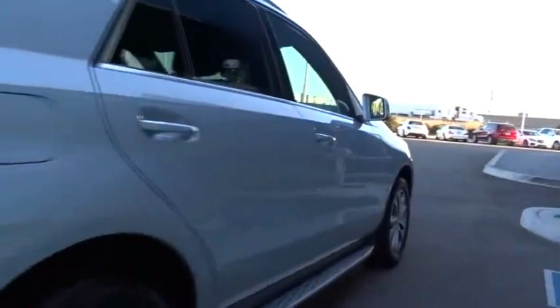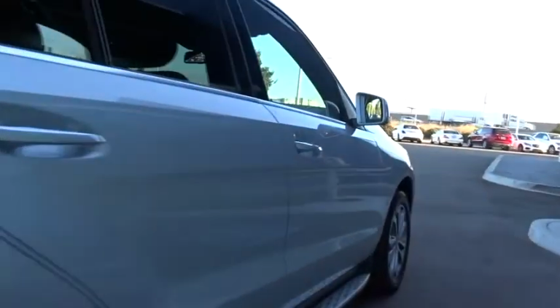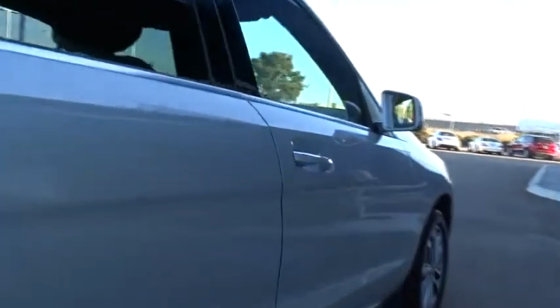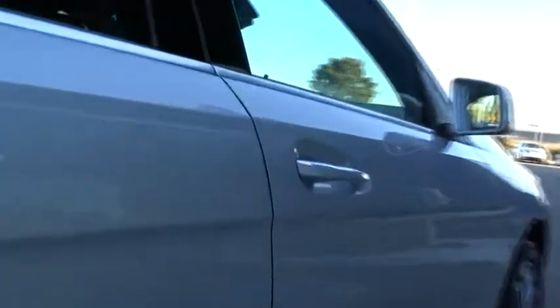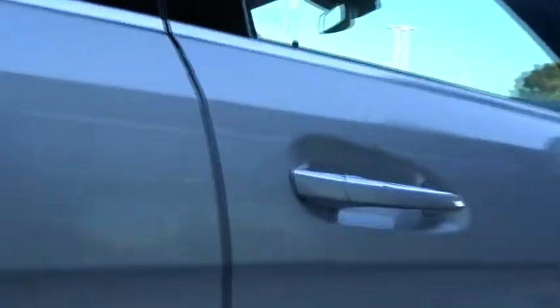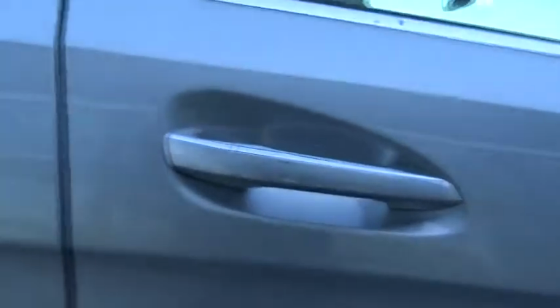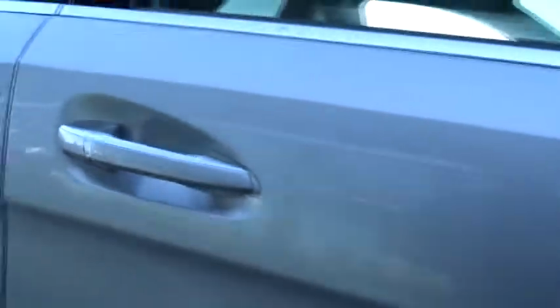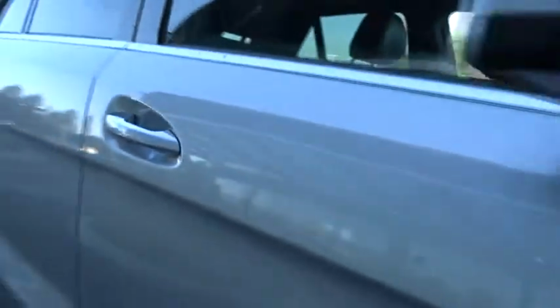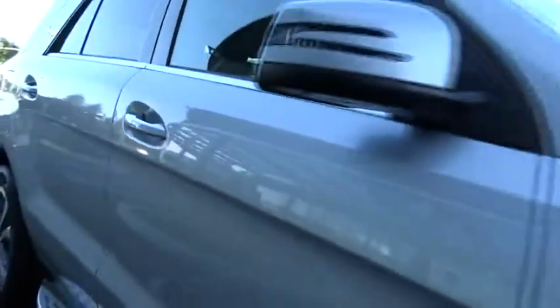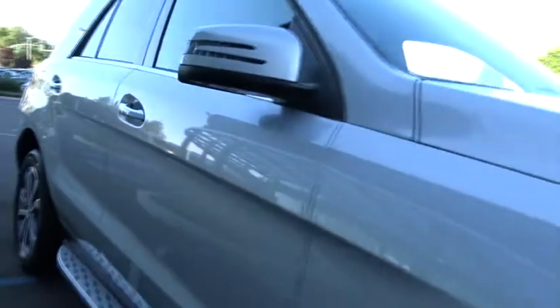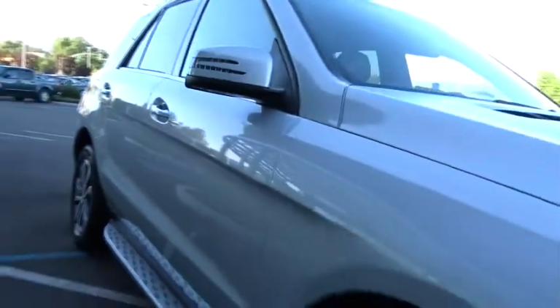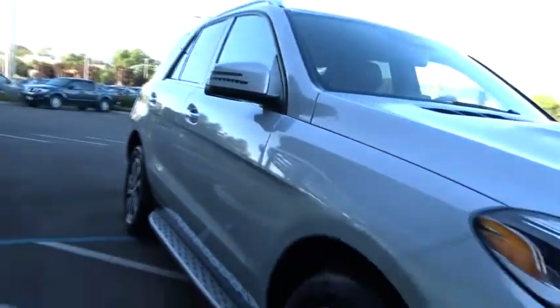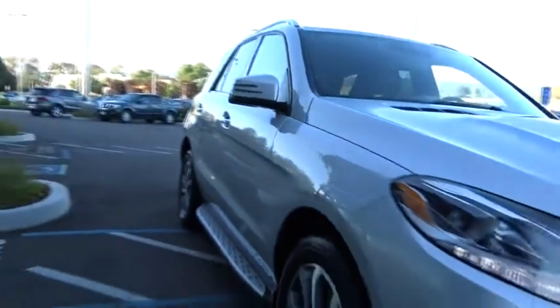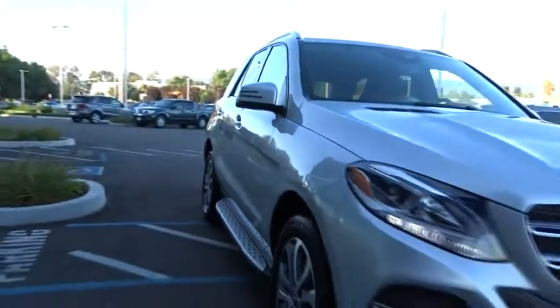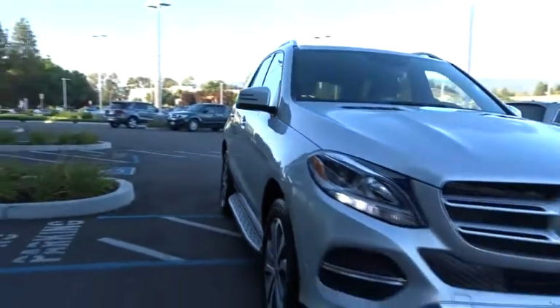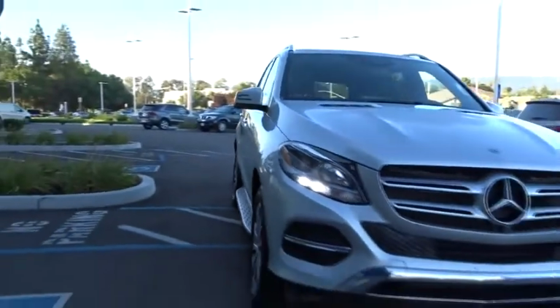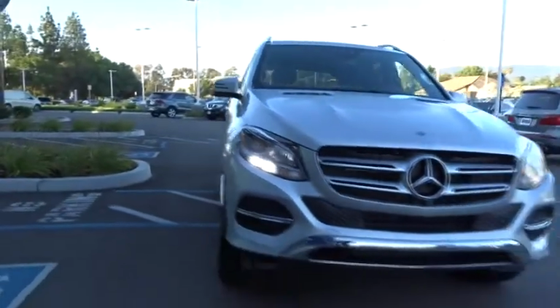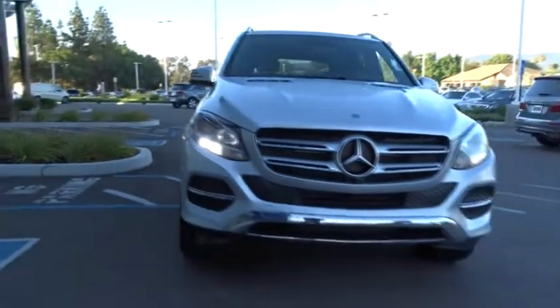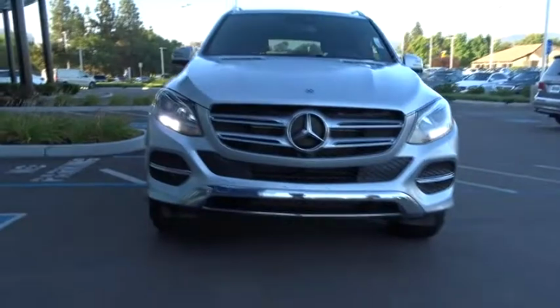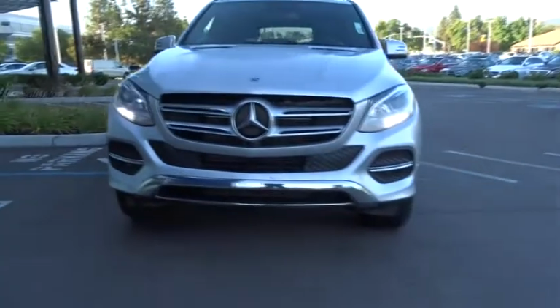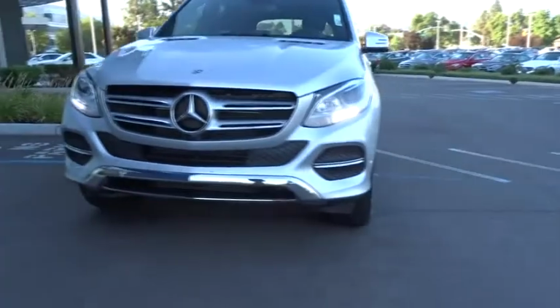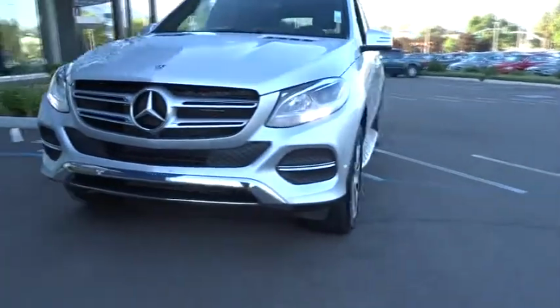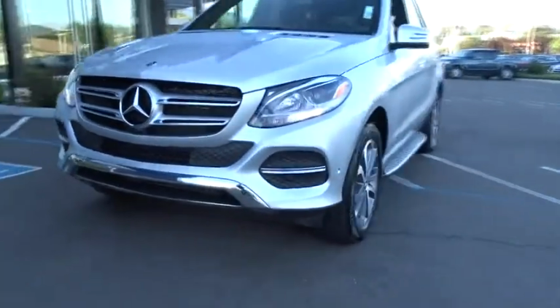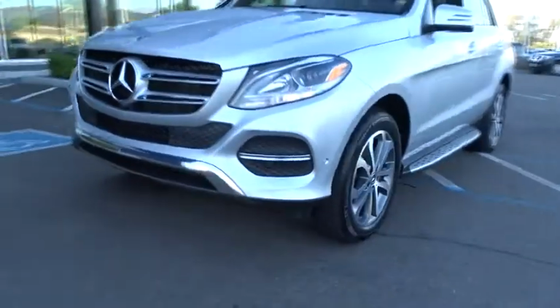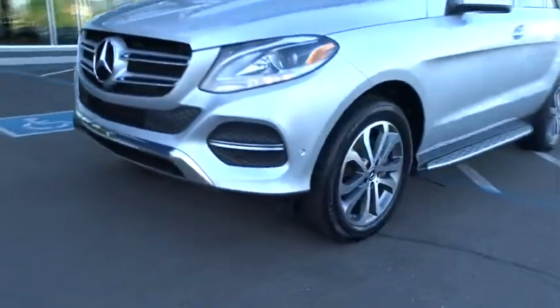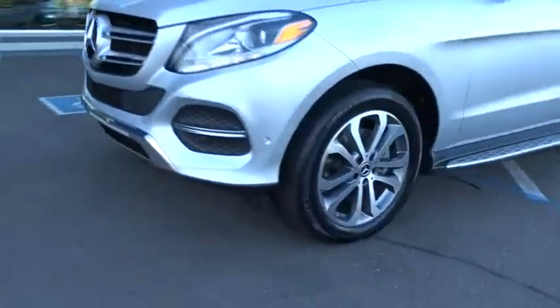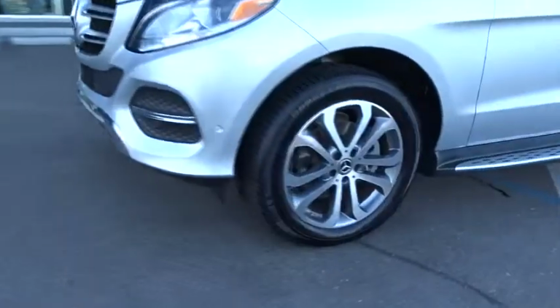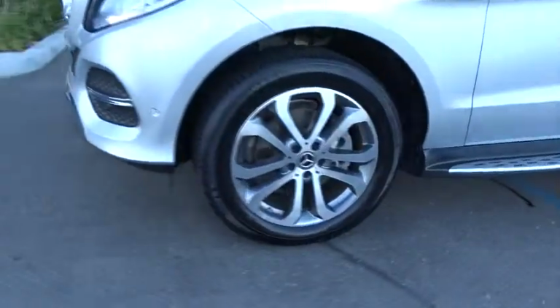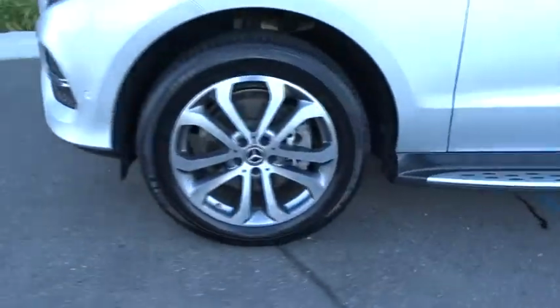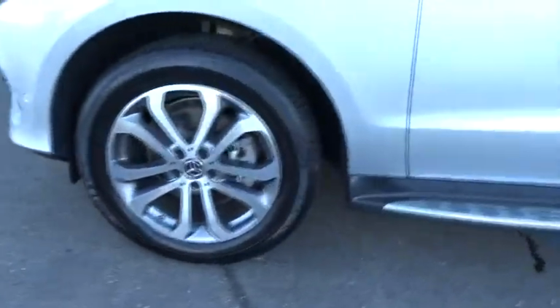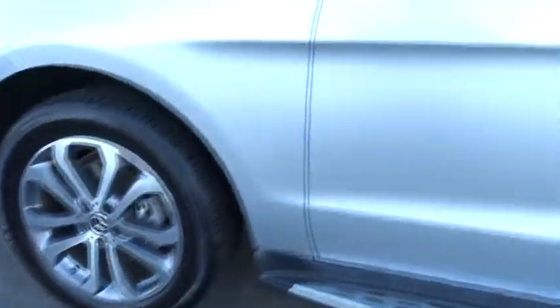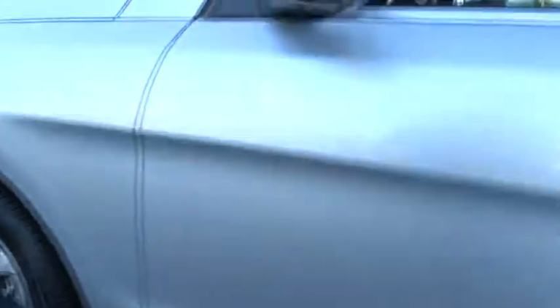This vehicle has less than 9,000 miles. Here are some of this vehicle's great options: traction control, keyless entry, steering wheel audio controls, power liftgate, all wheel drive, and anti-lock braking system.